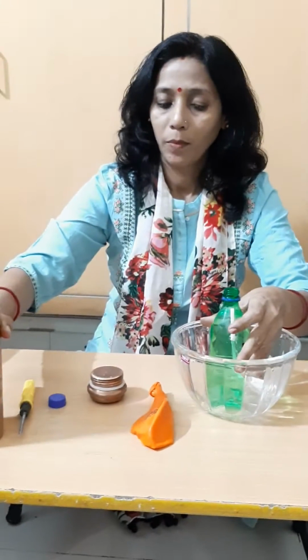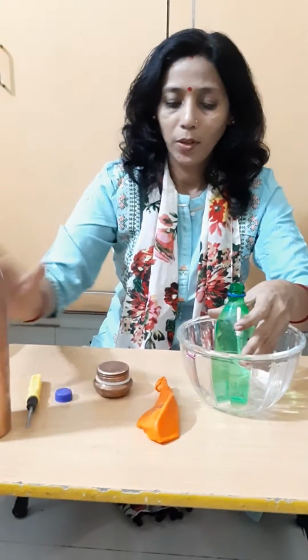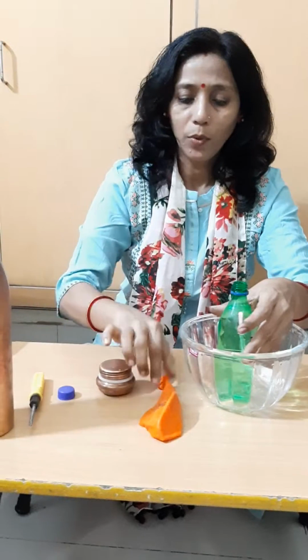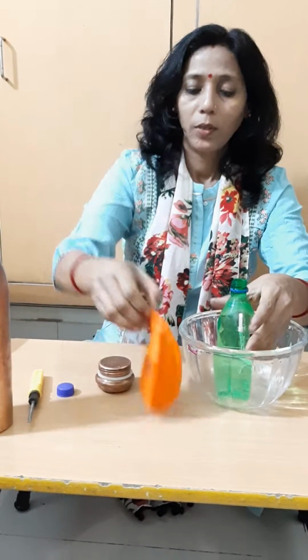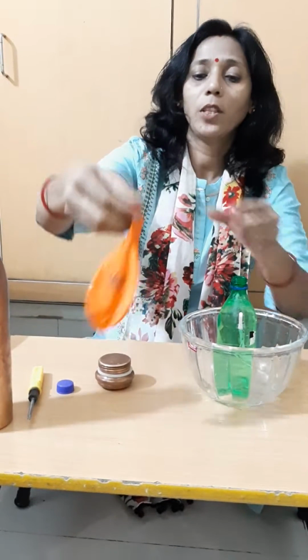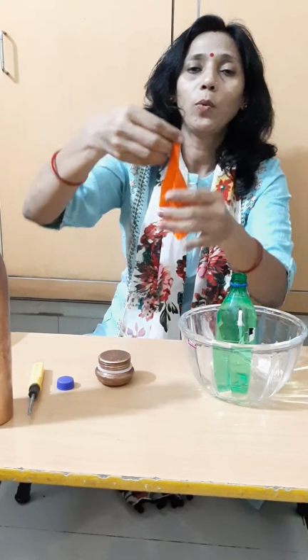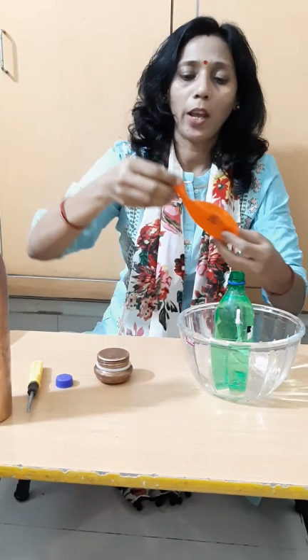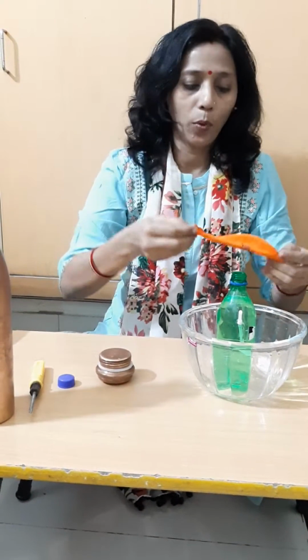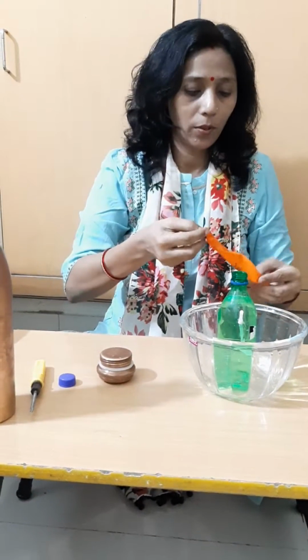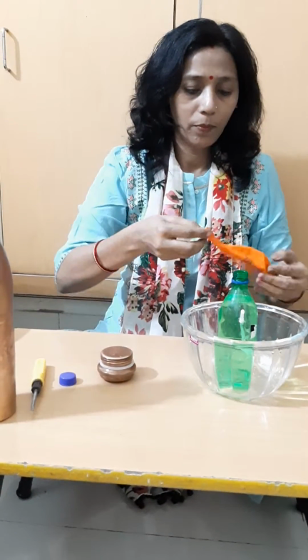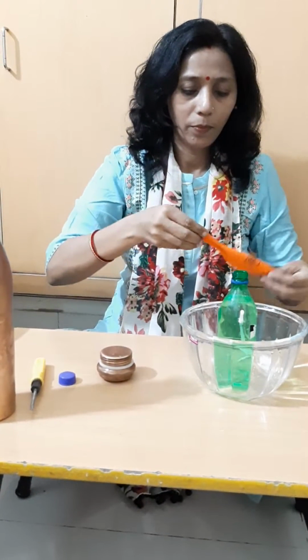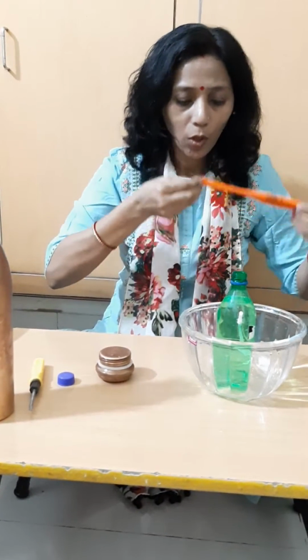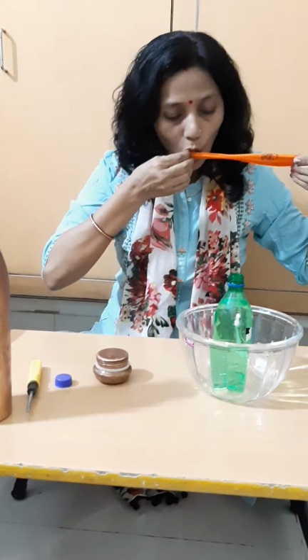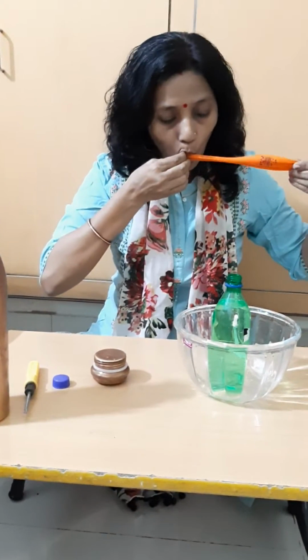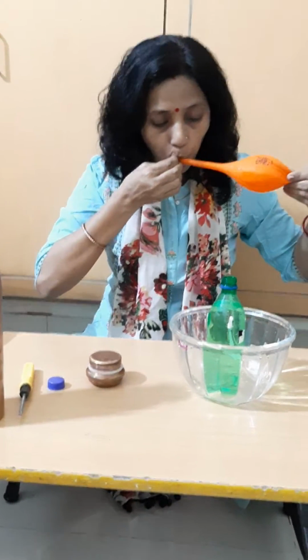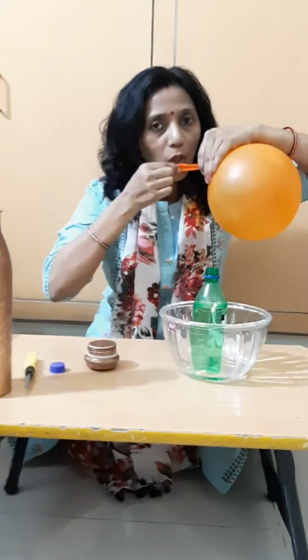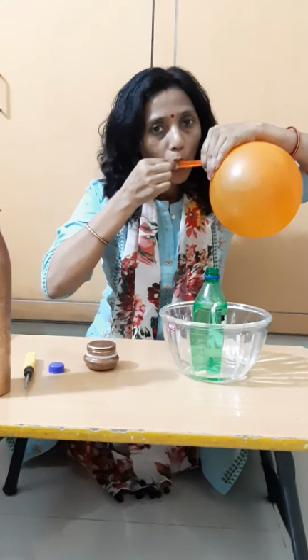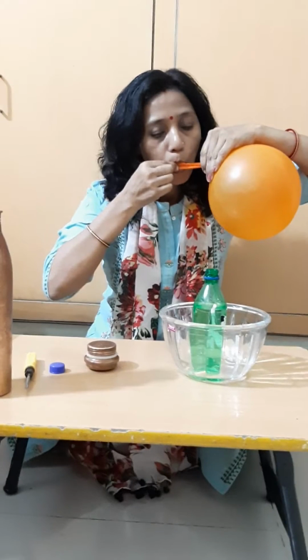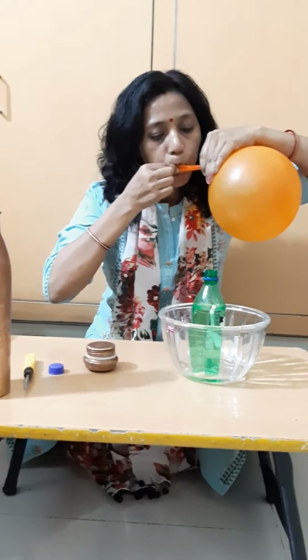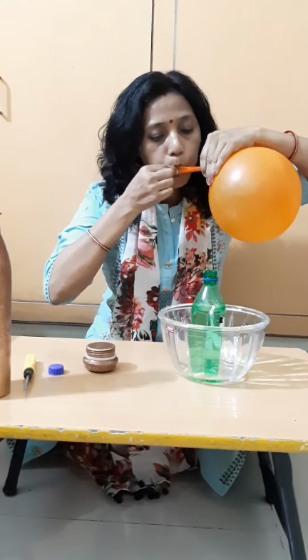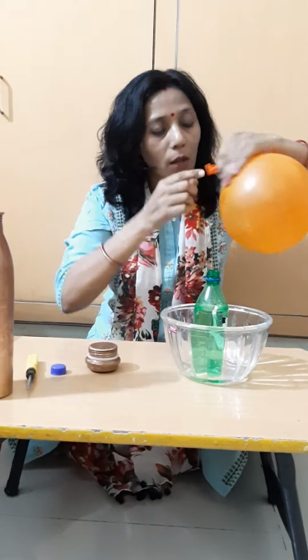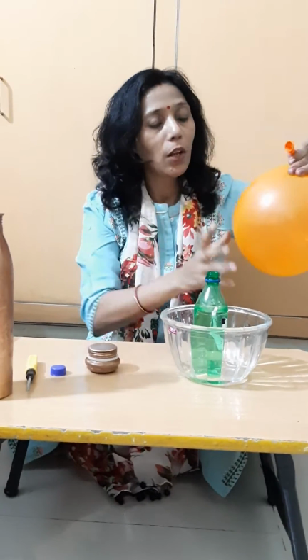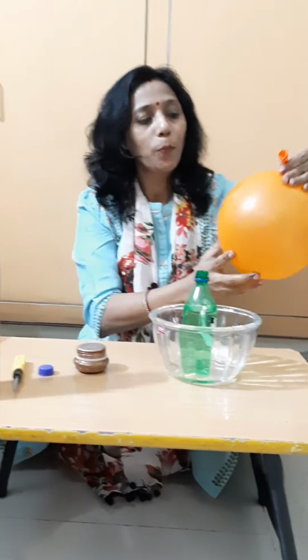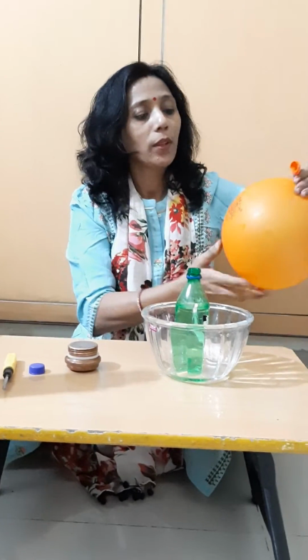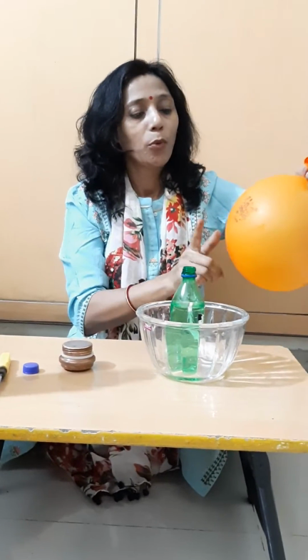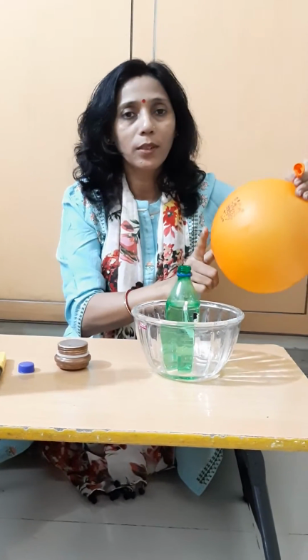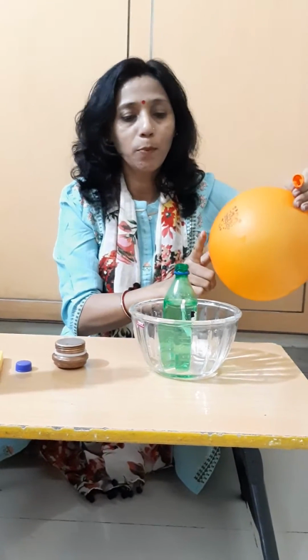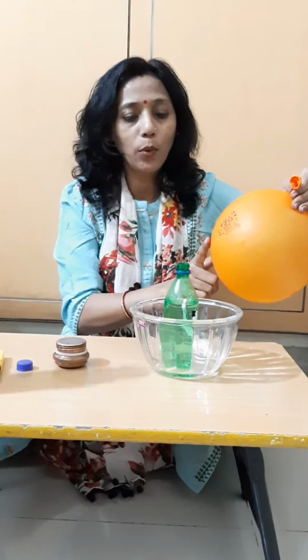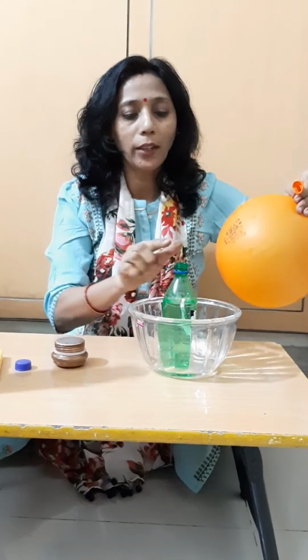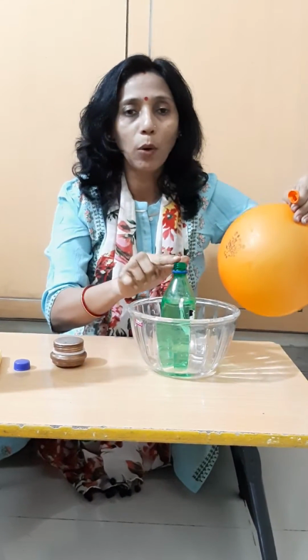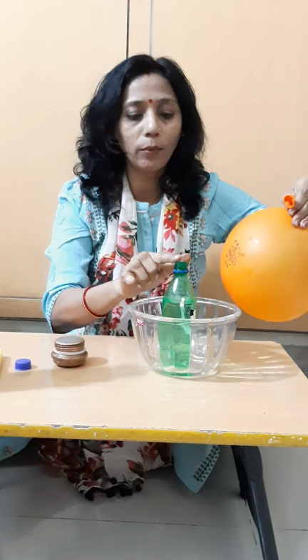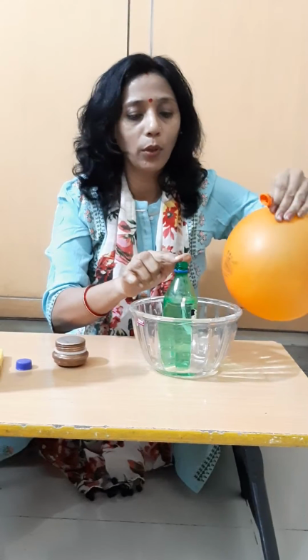Now, take this balloon and blow it. Now, fix this balloon at the mouth of the bottle.